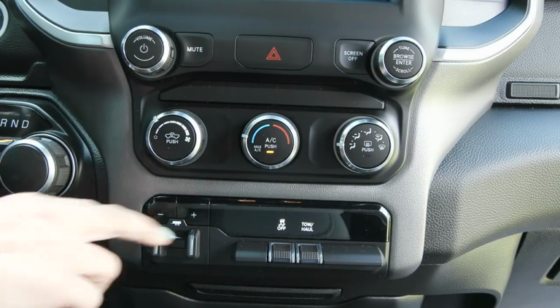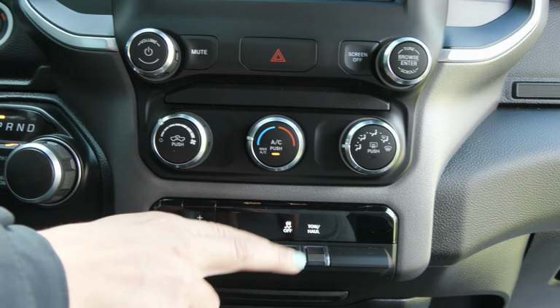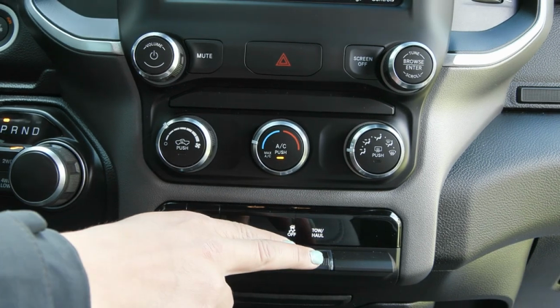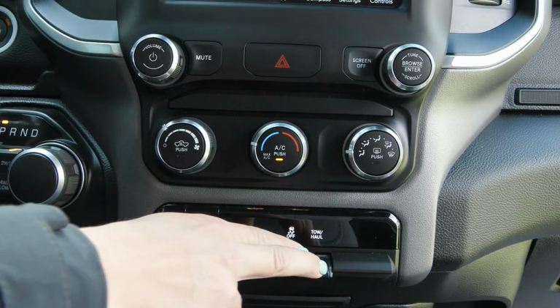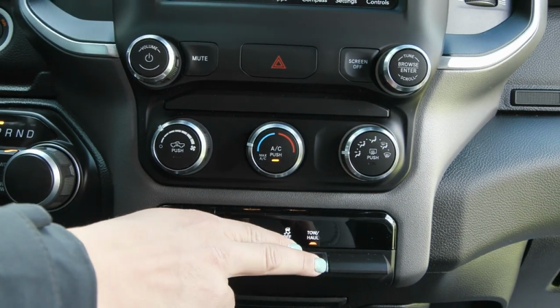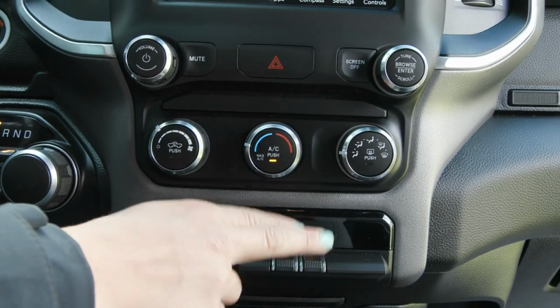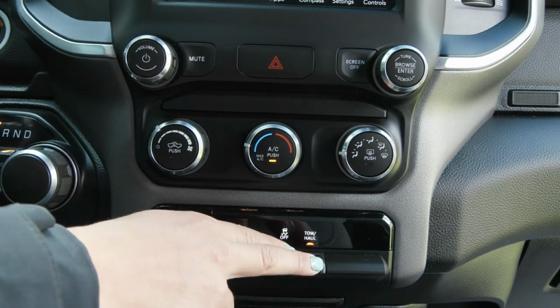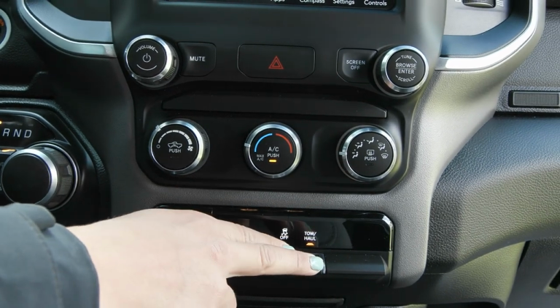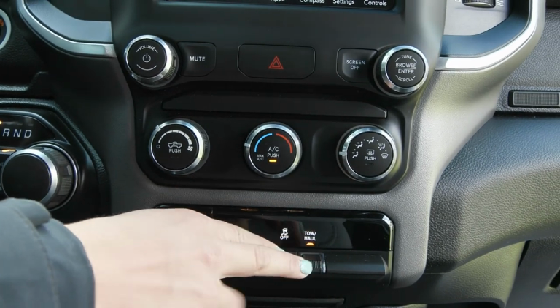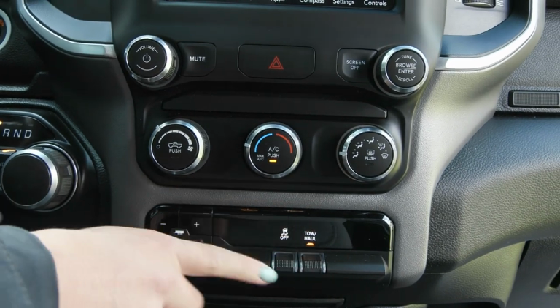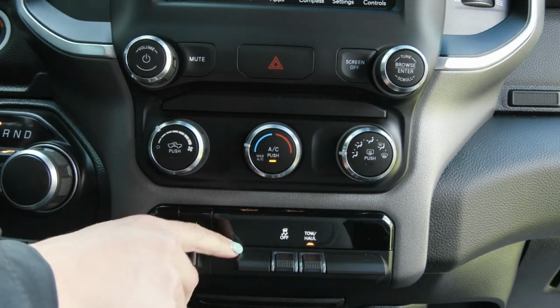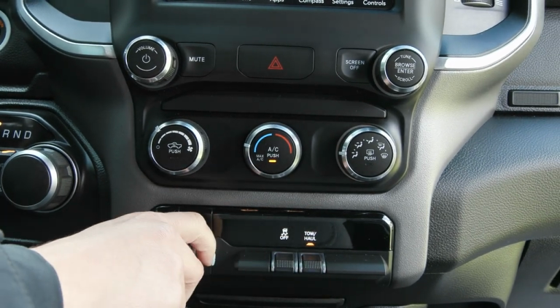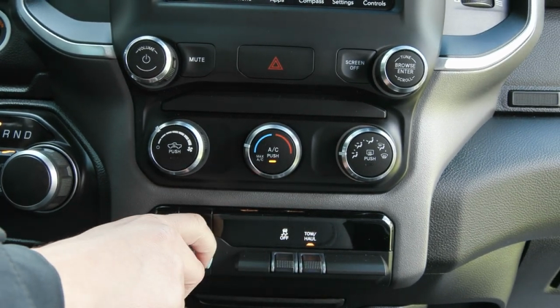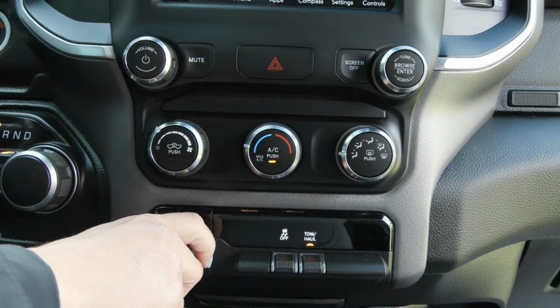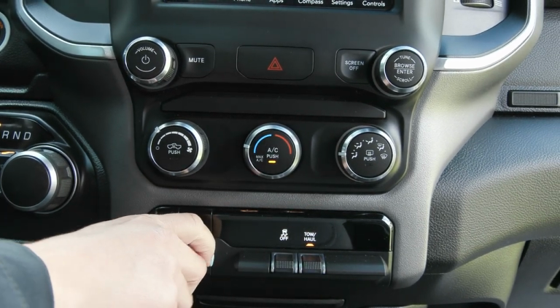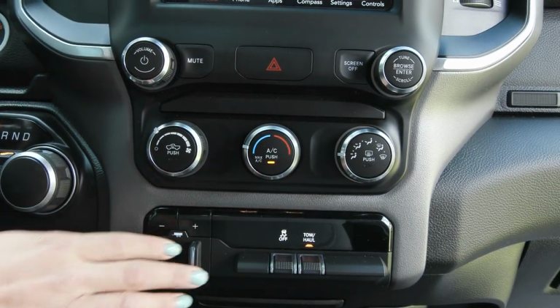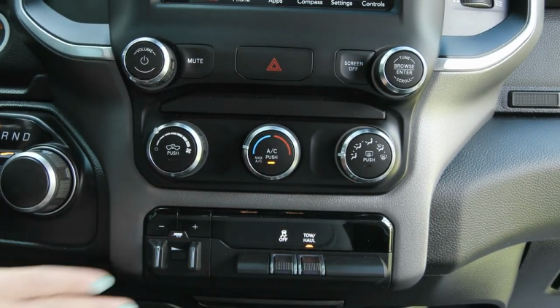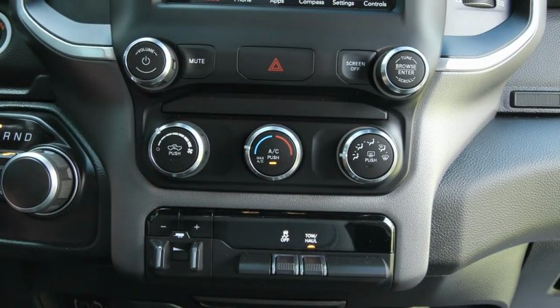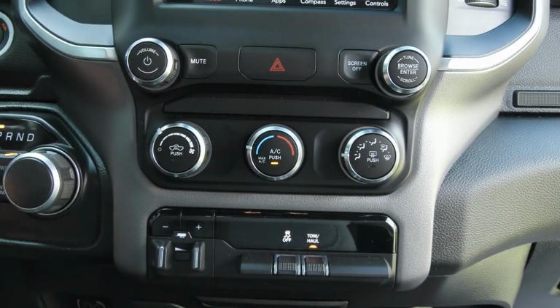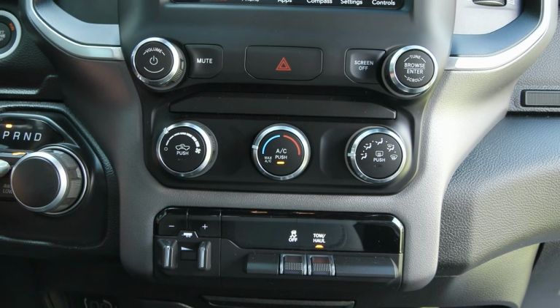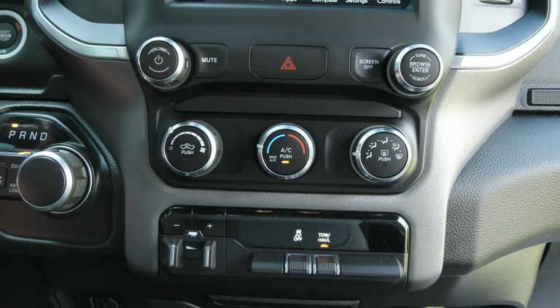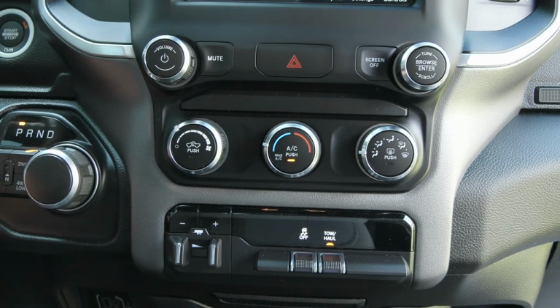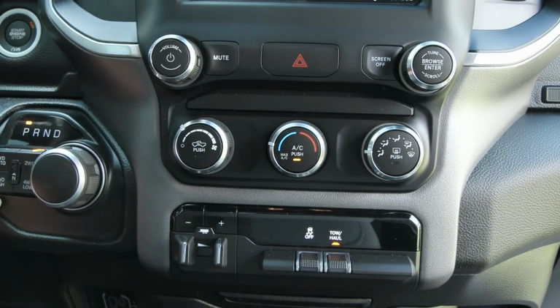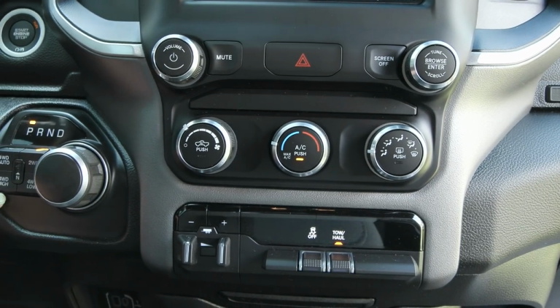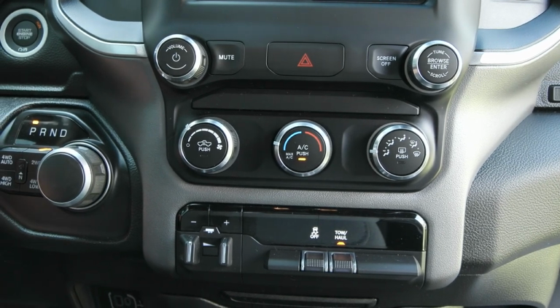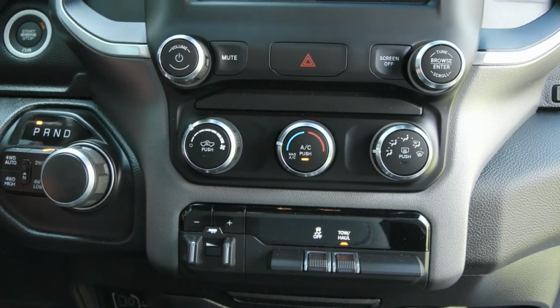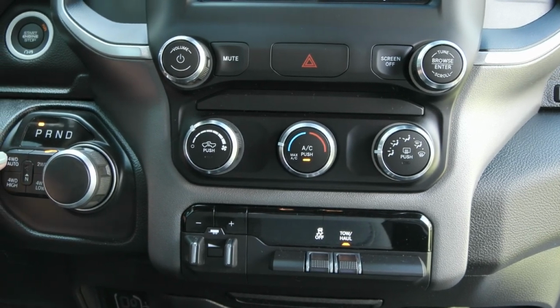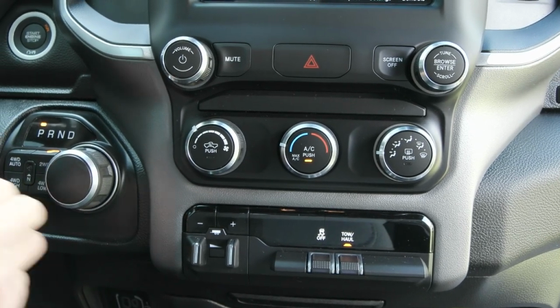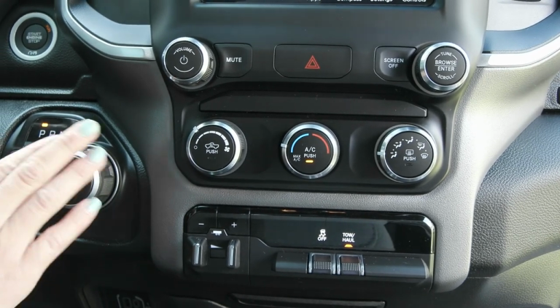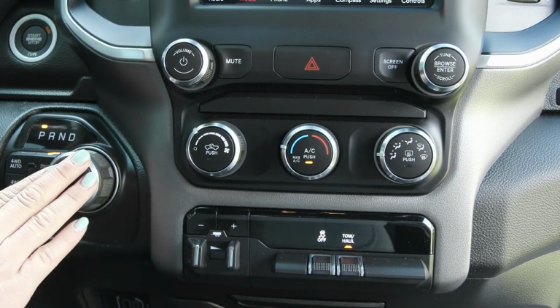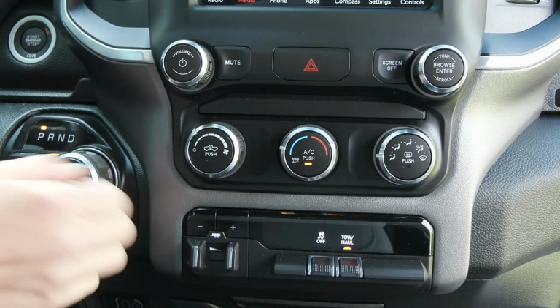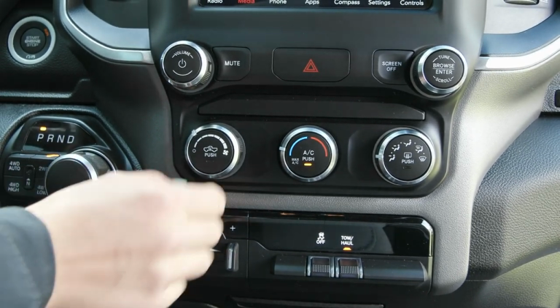You also have your tow haul drive mode option with your trailer brake controller, as well as your two-wheel drive and four-wheel drive locks over here along with your dial.